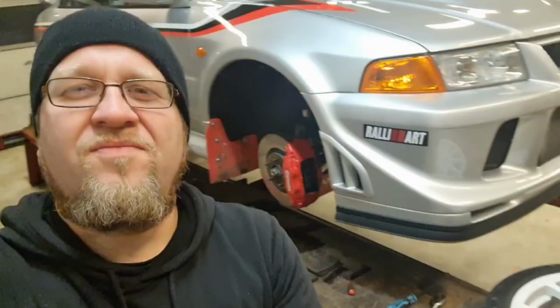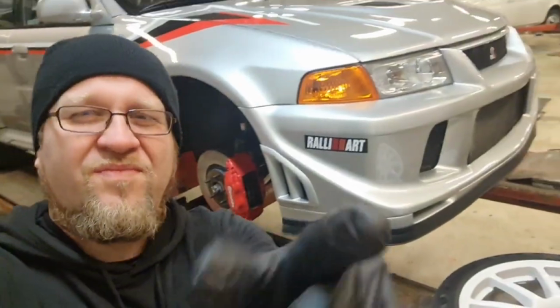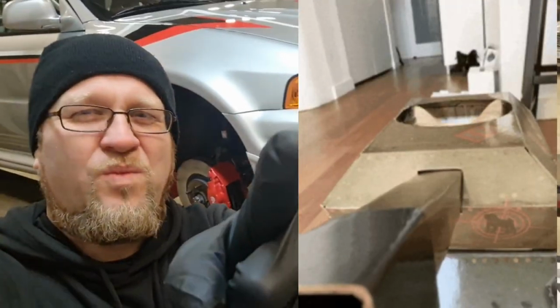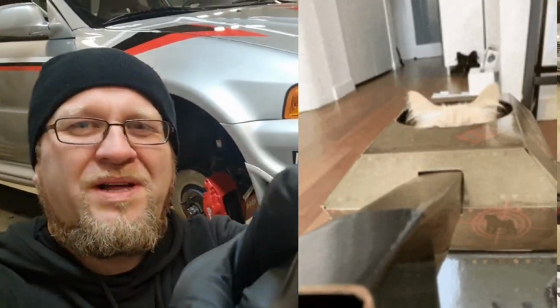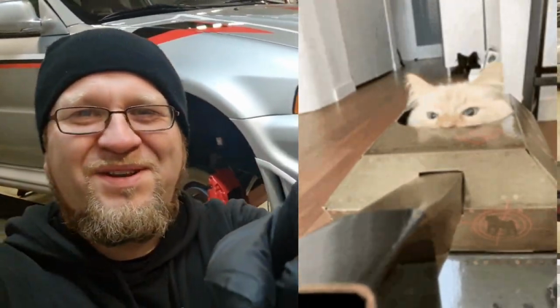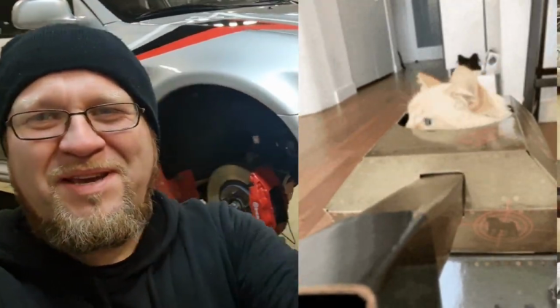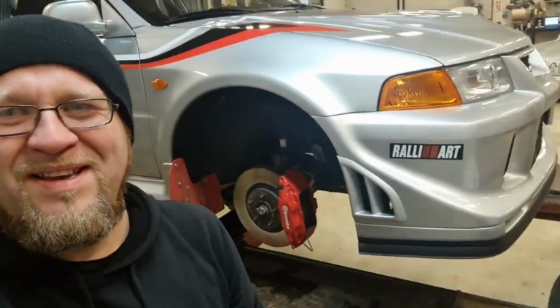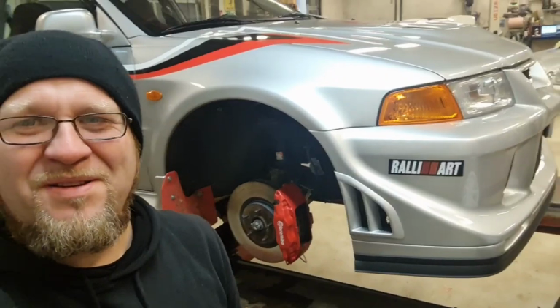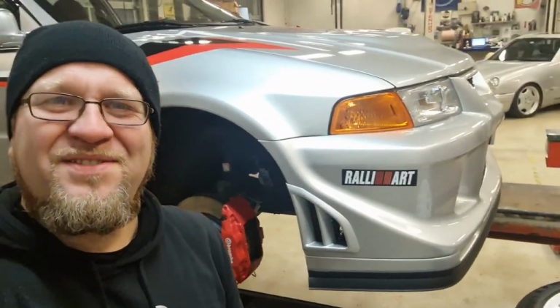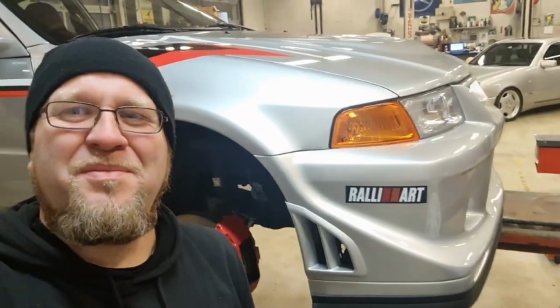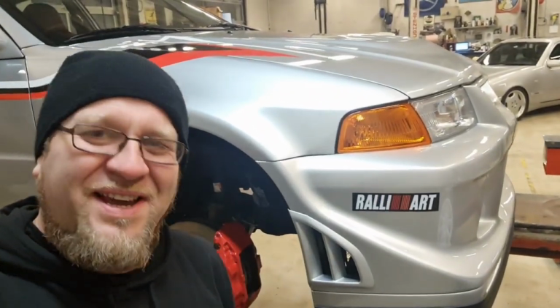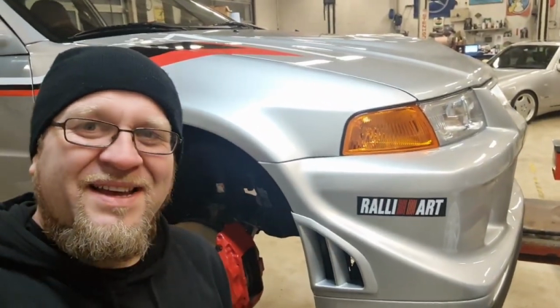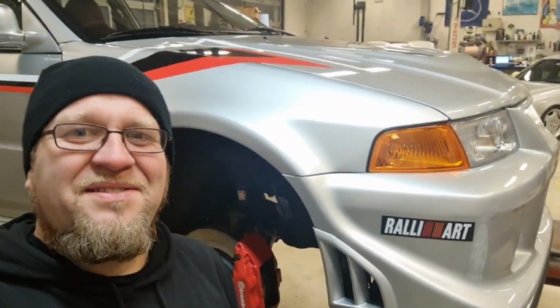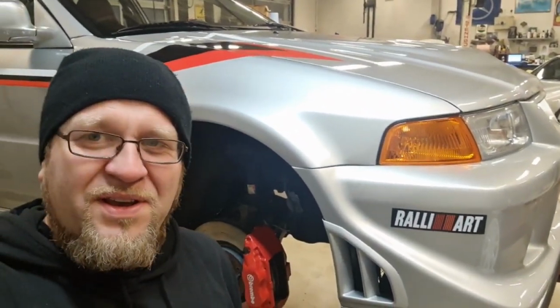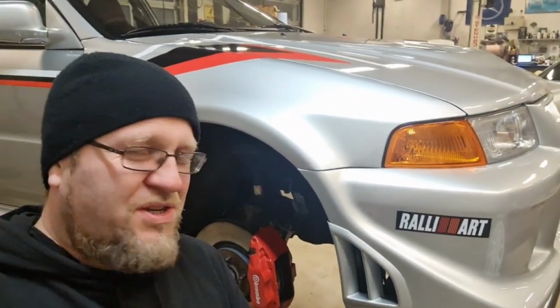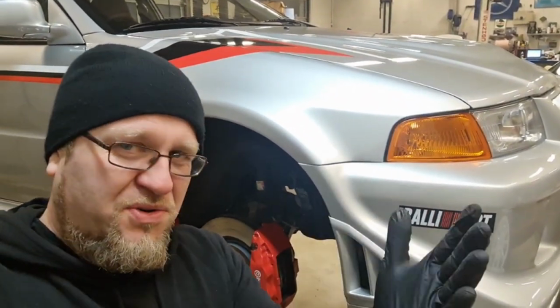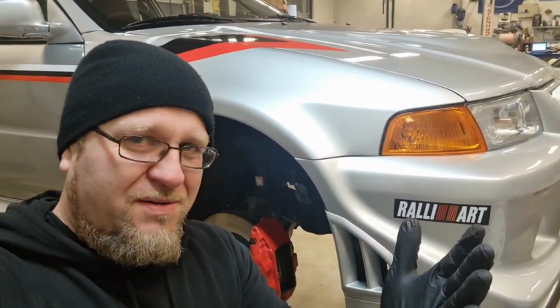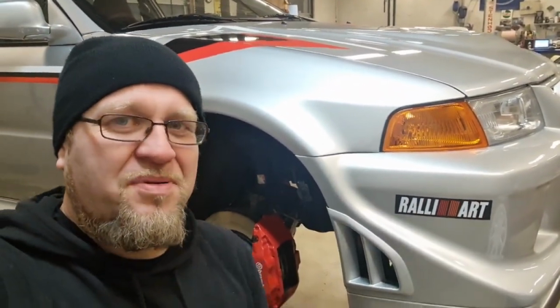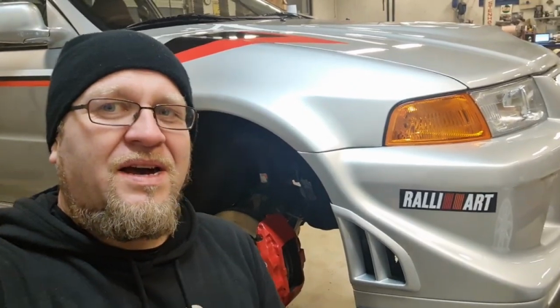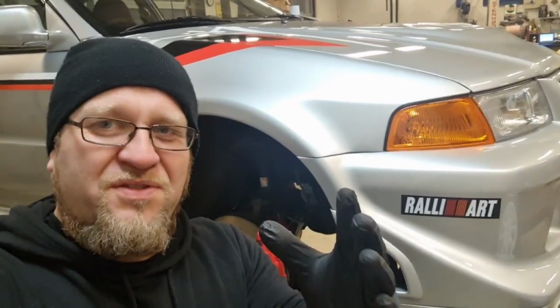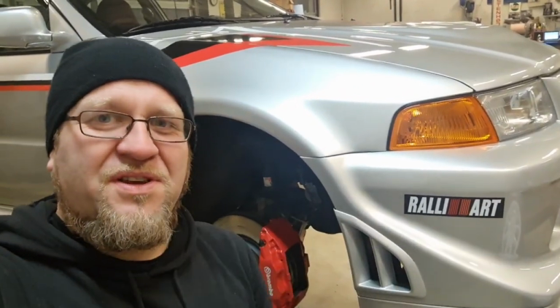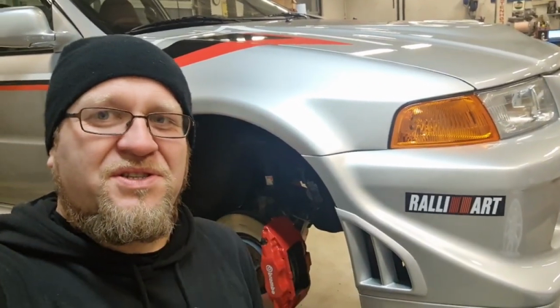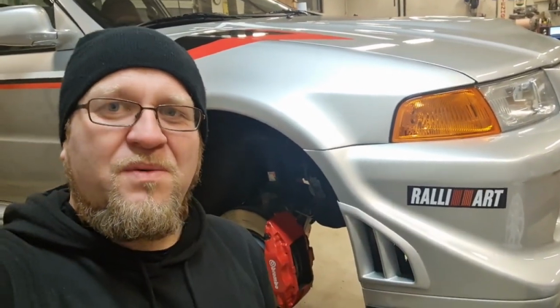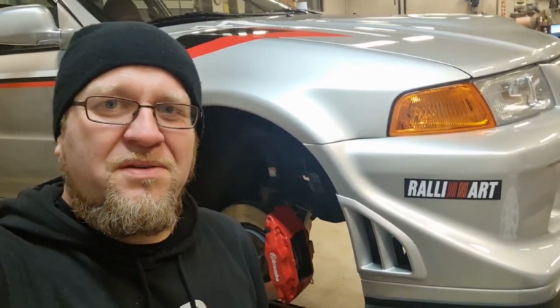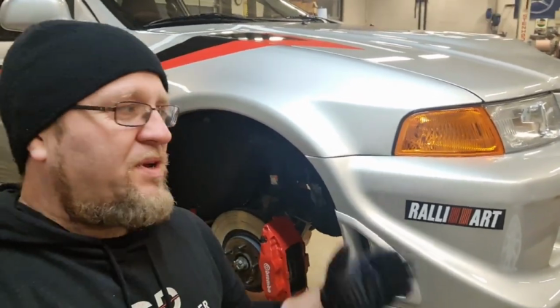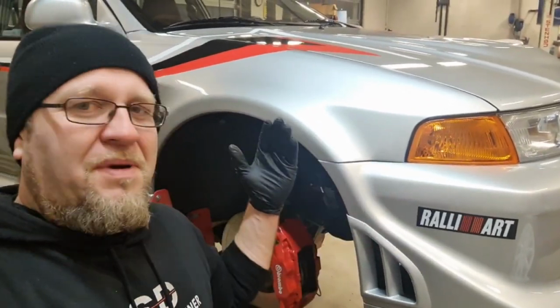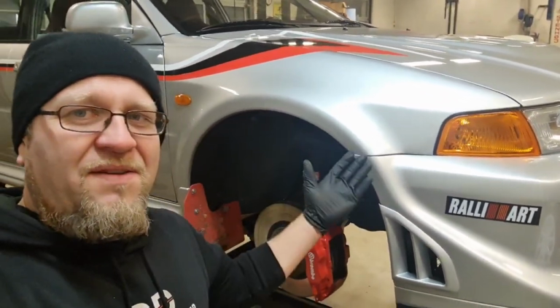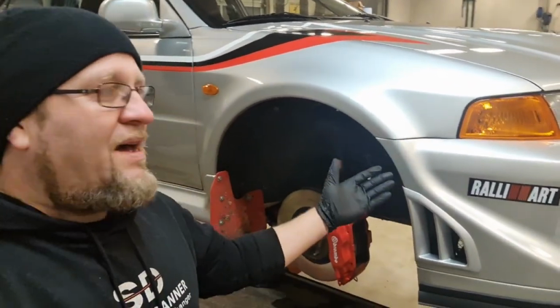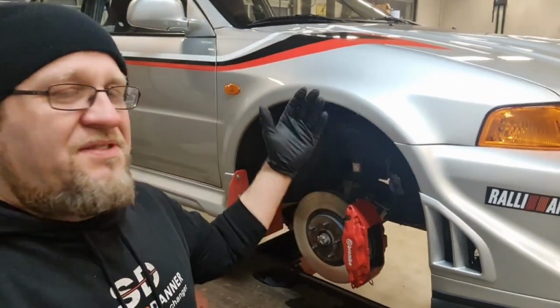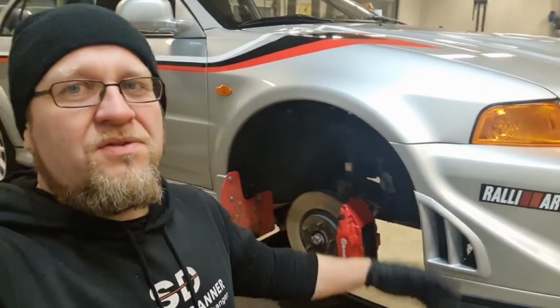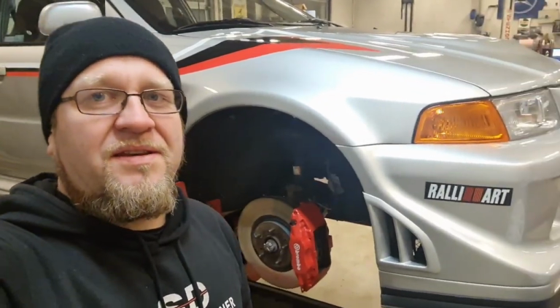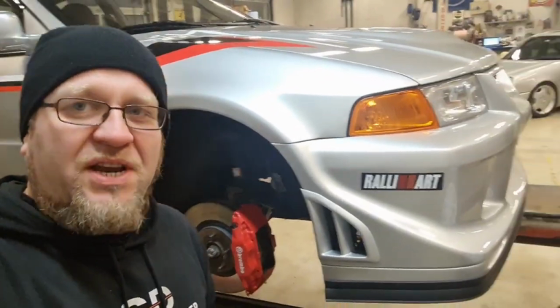Well, hello there people. Welcome back to my channel. And in this video, which is going to be a short video, I hope, I wanted to discuss something with you regarding my Evo and these Evos in general.